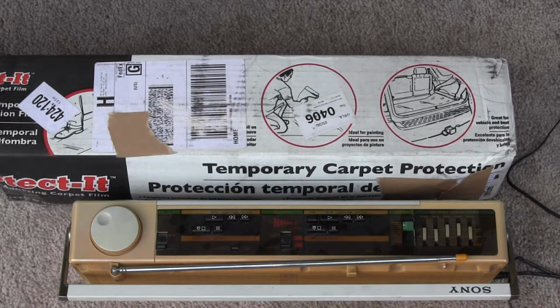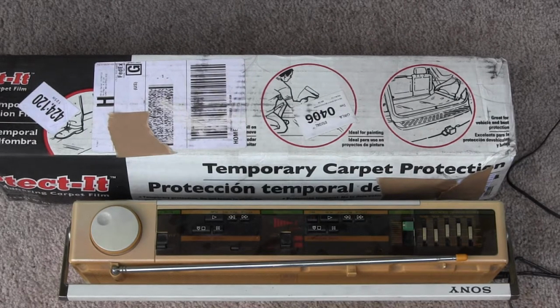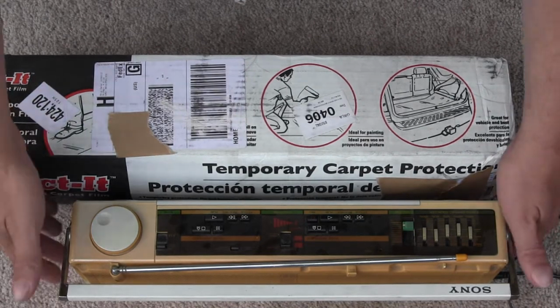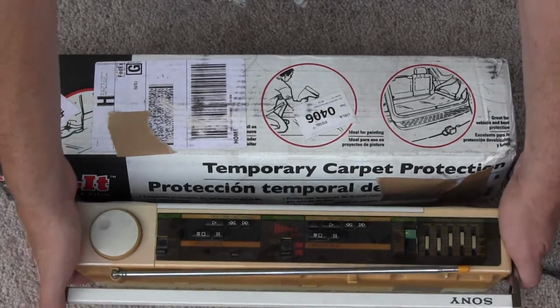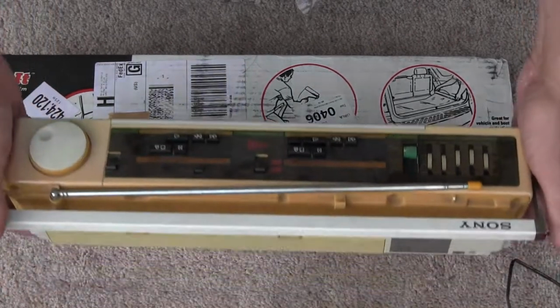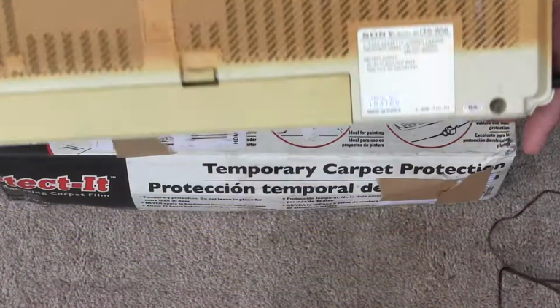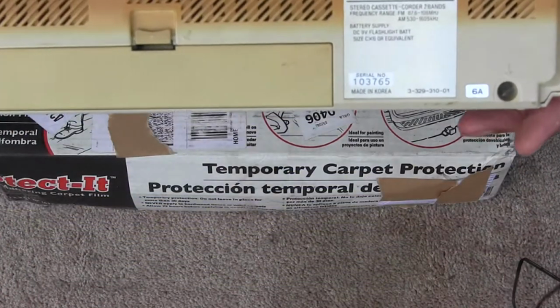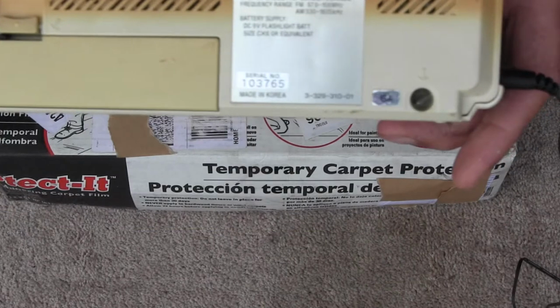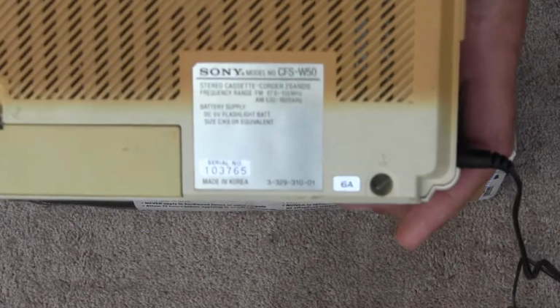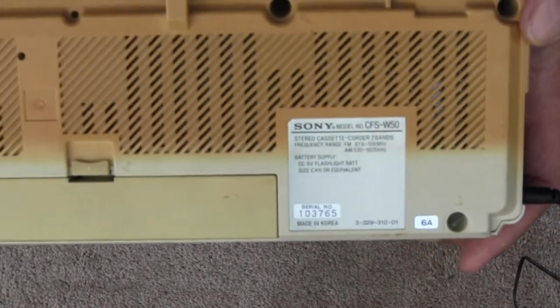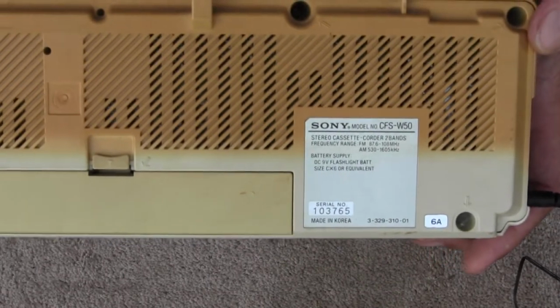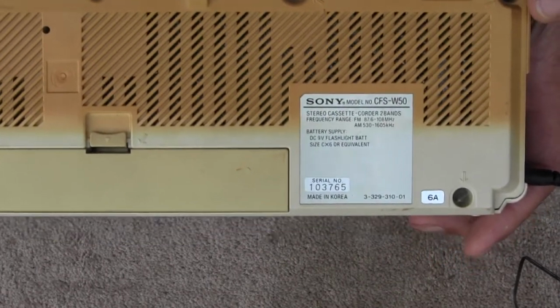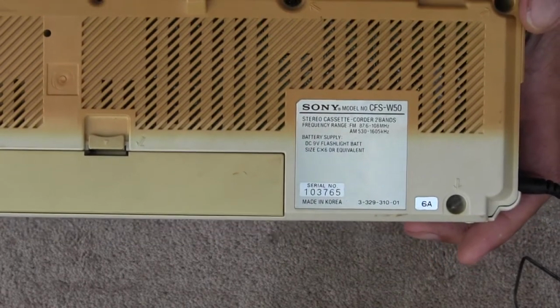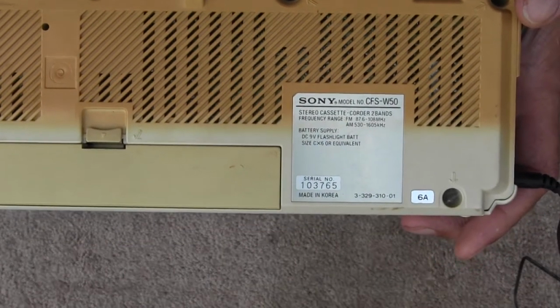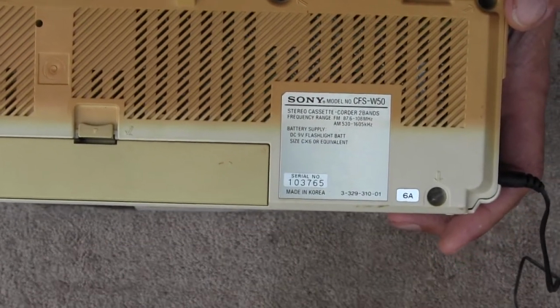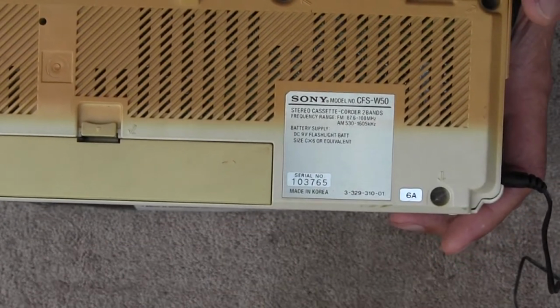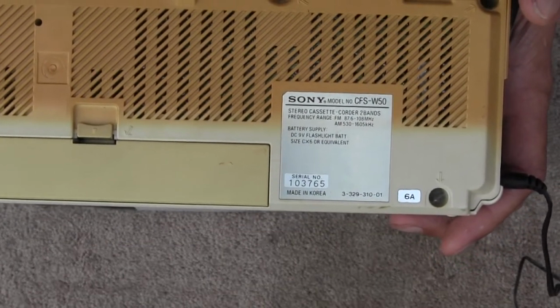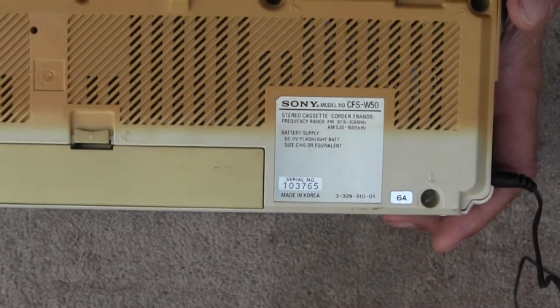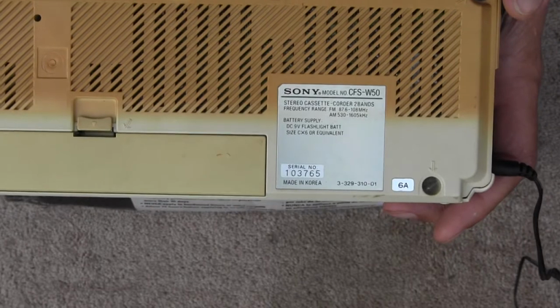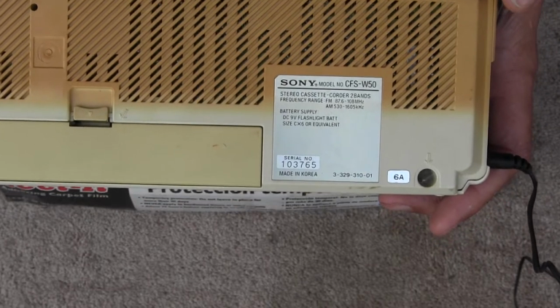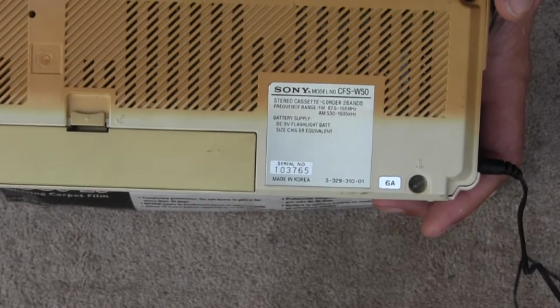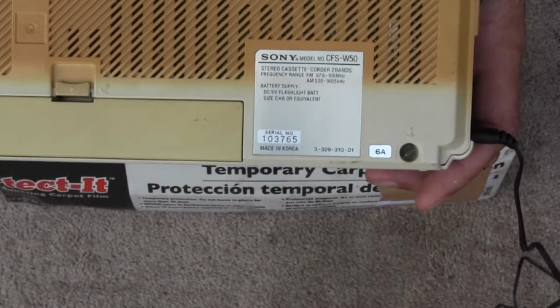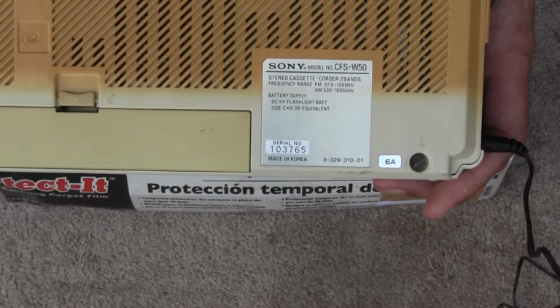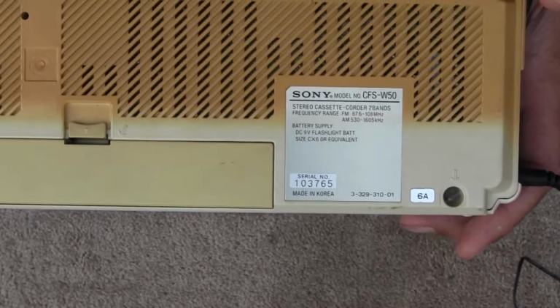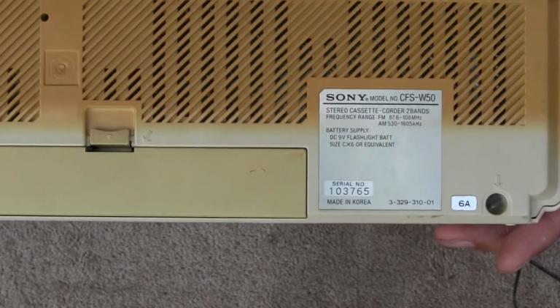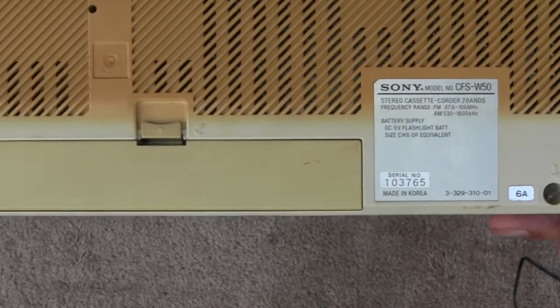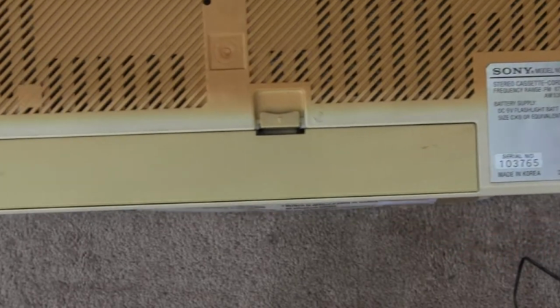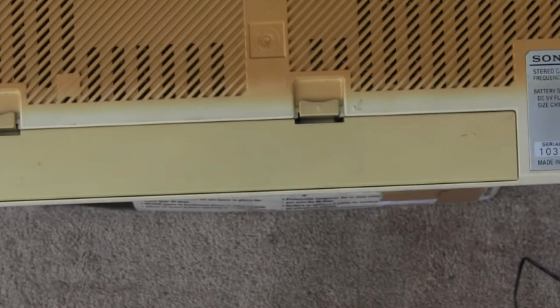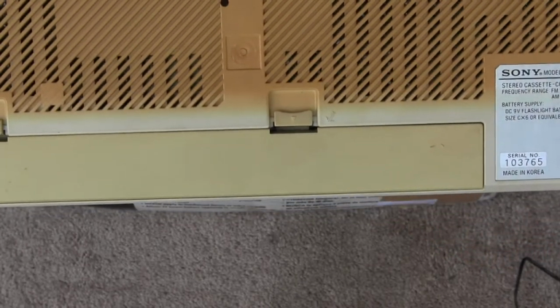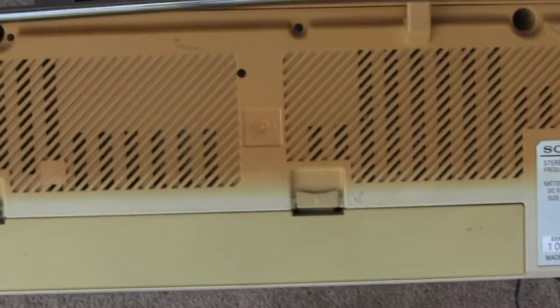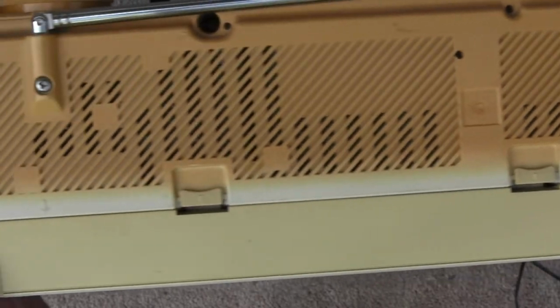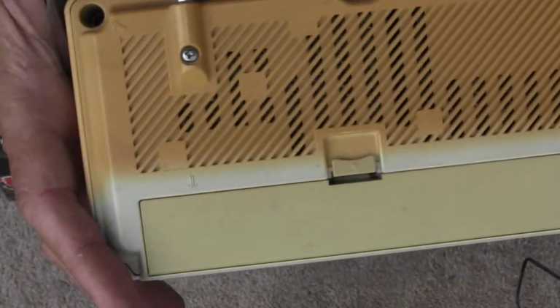Here is a Sony CFS W50 — I'm sorry, CFS W50. It's a double cassette deck by Sony. Looks like this.